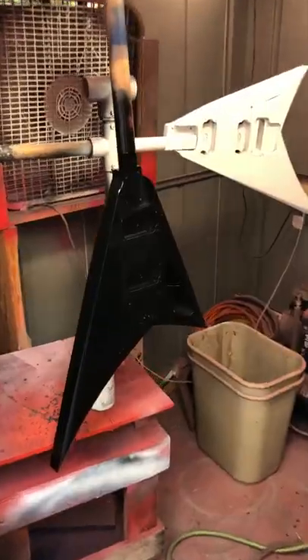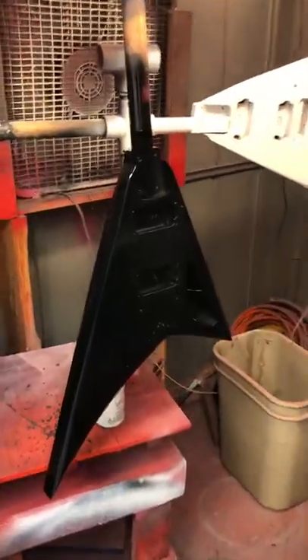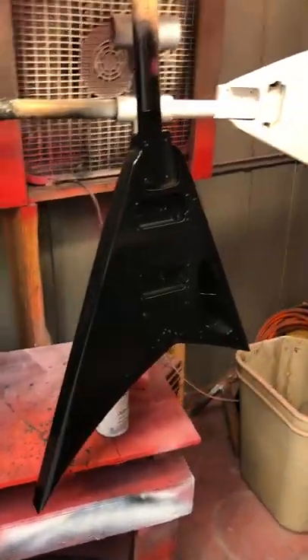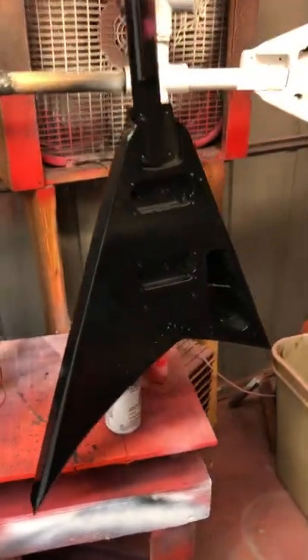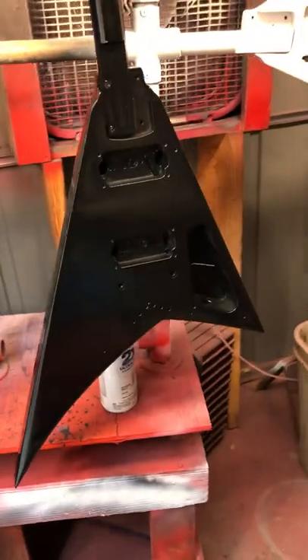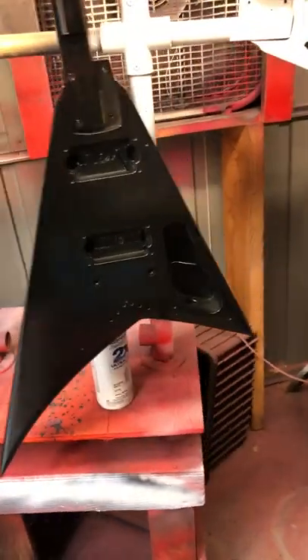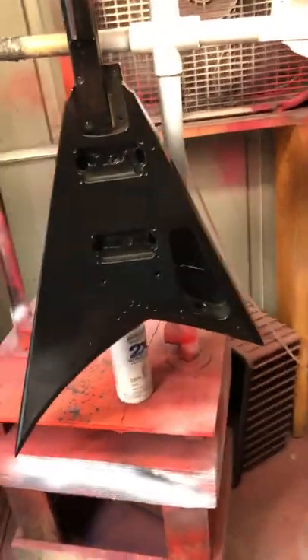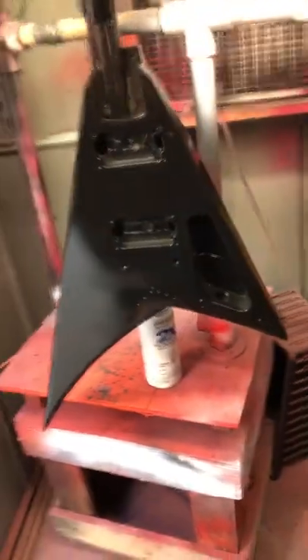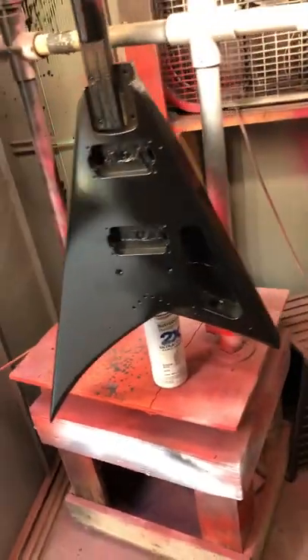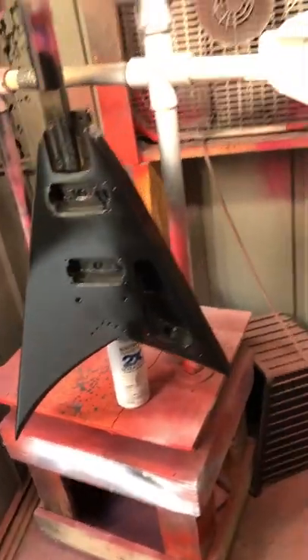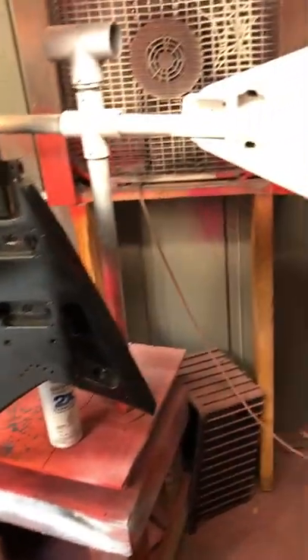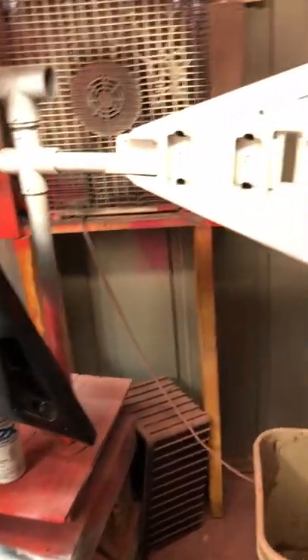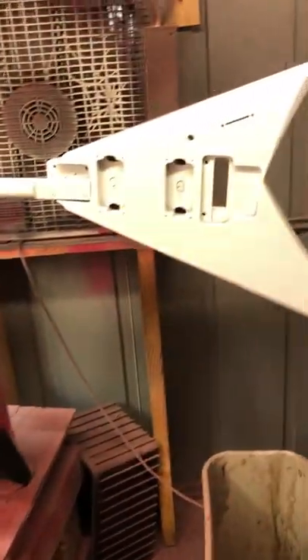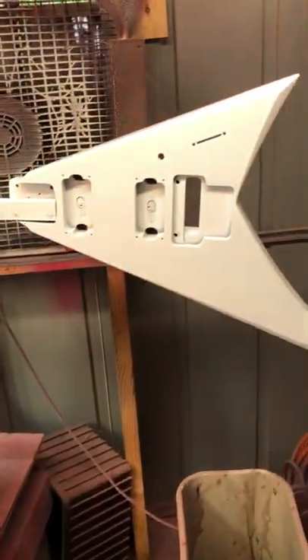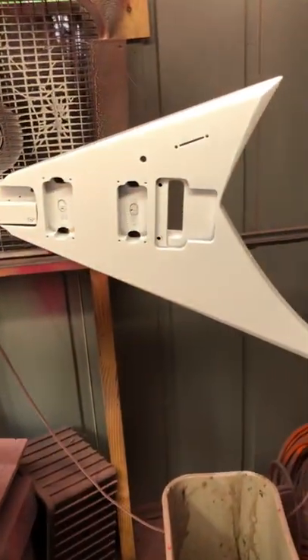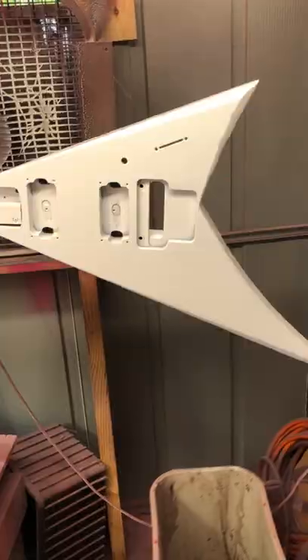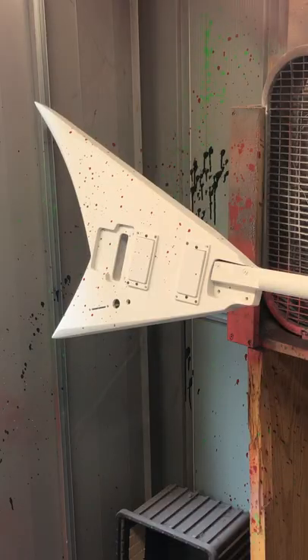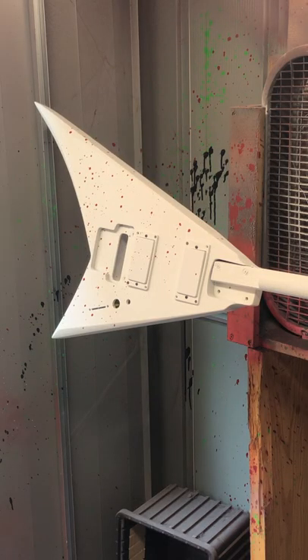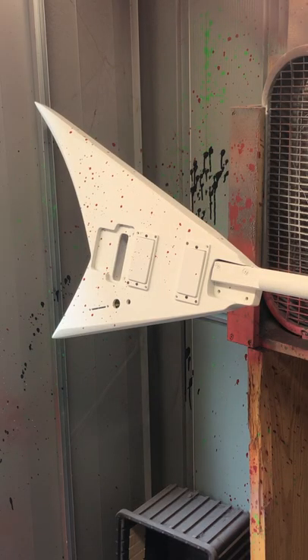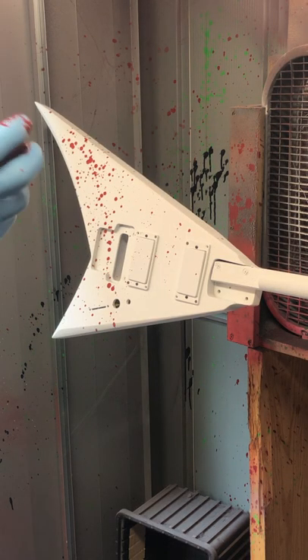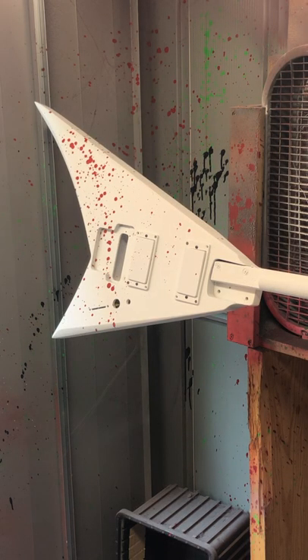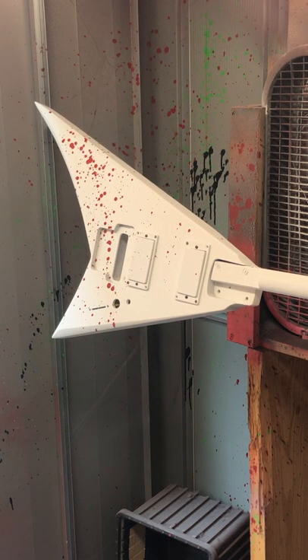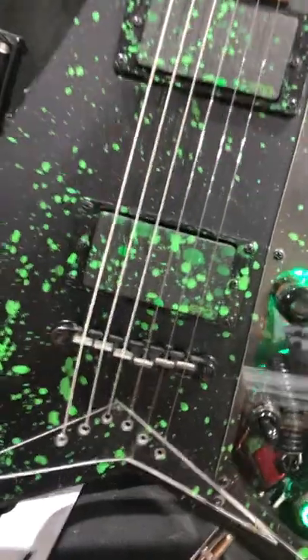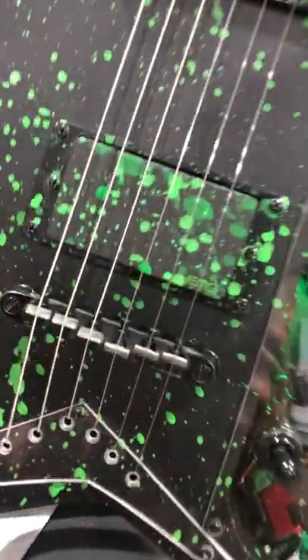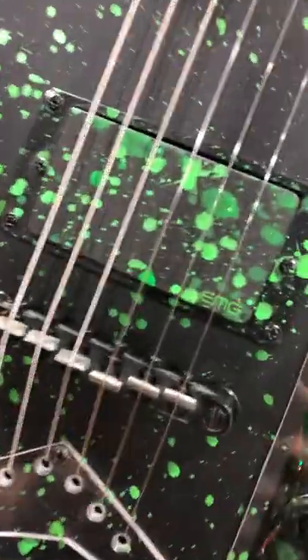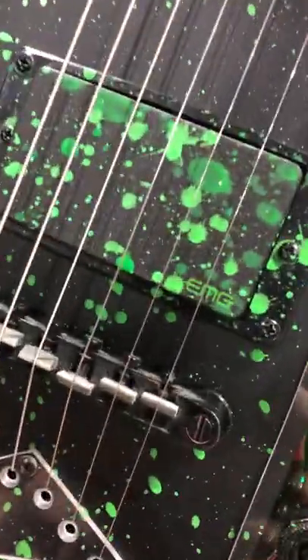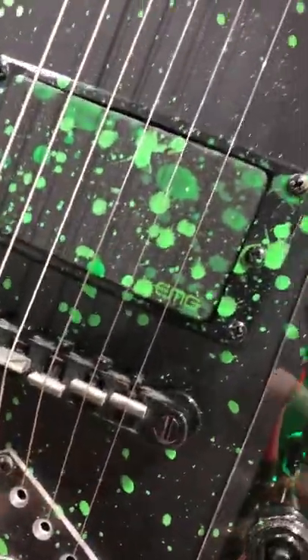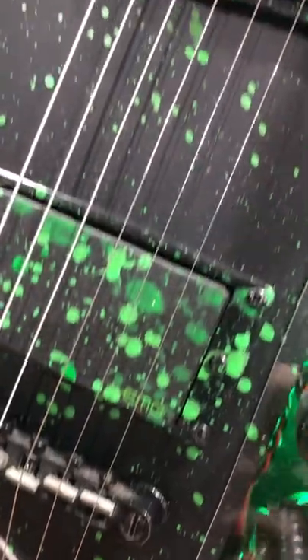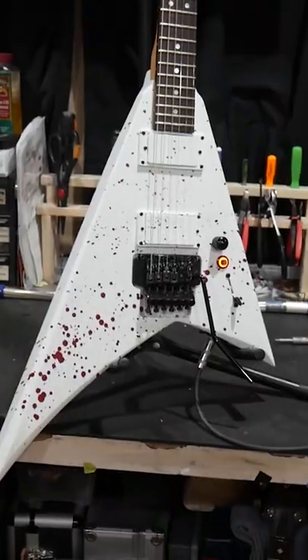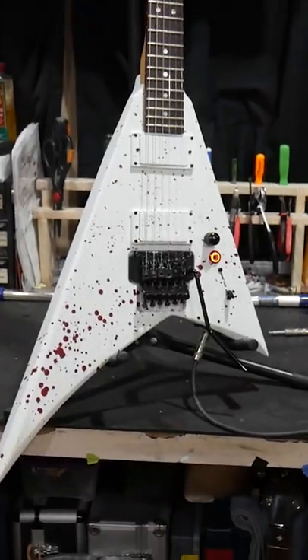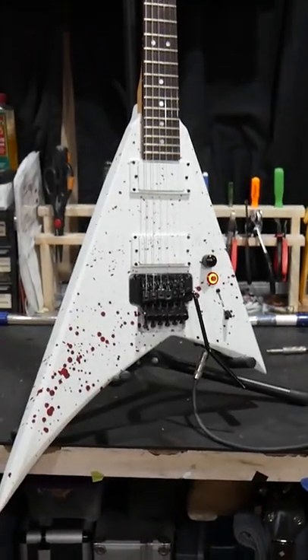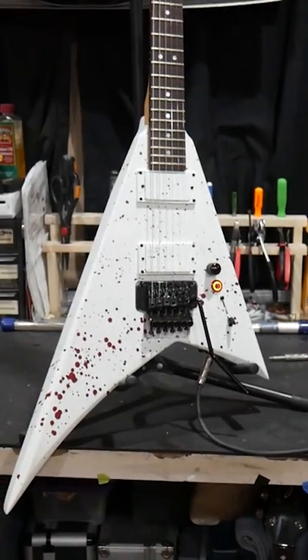For these two guitars, I laid down a base coat first — flat on the black guitar and satin on the white guitar. Then I splattered them with gloss paint. After refinishing them, I decked them out with EMG pickups and kill switches from Iron Age Accessories.